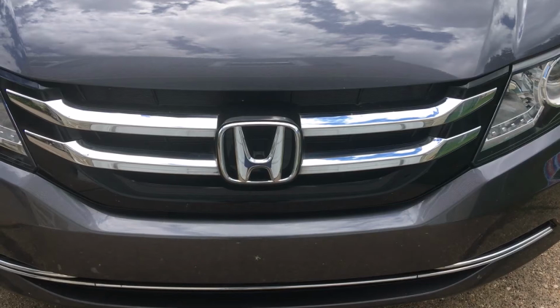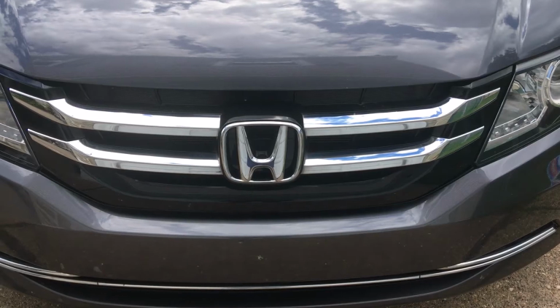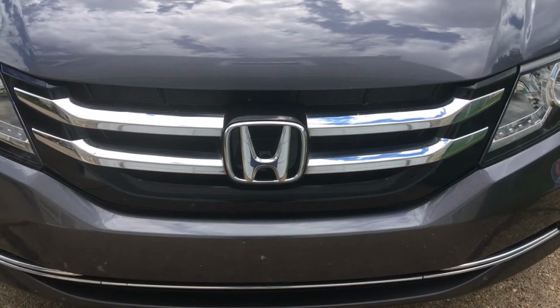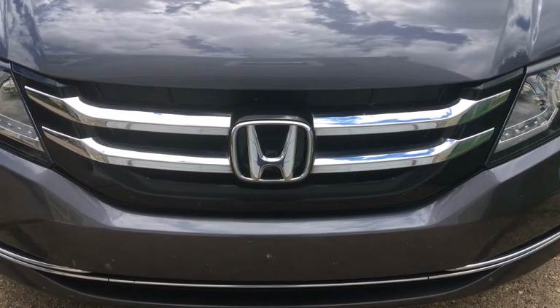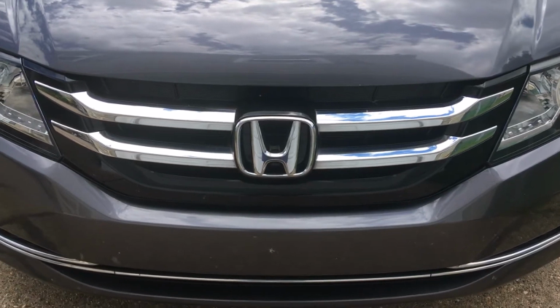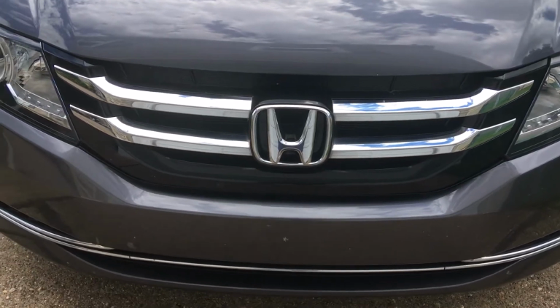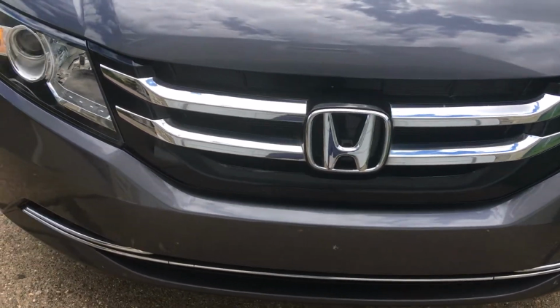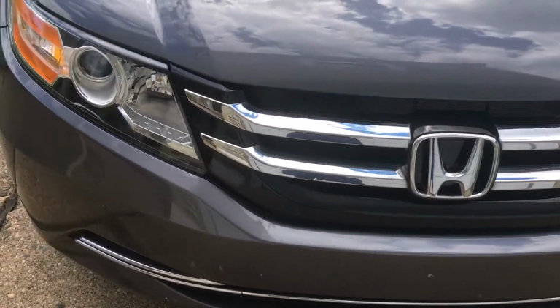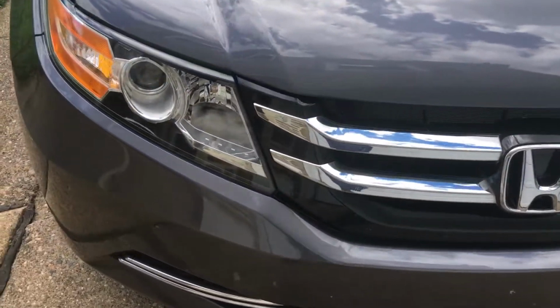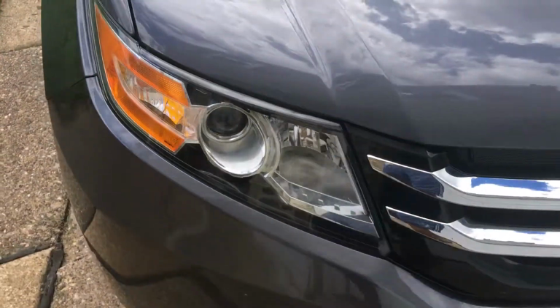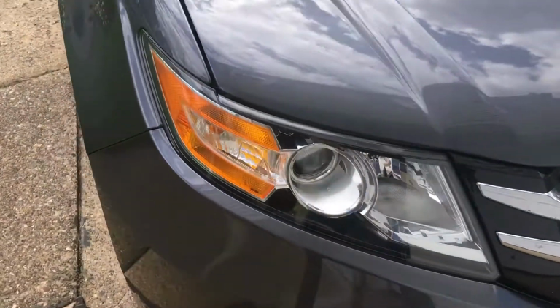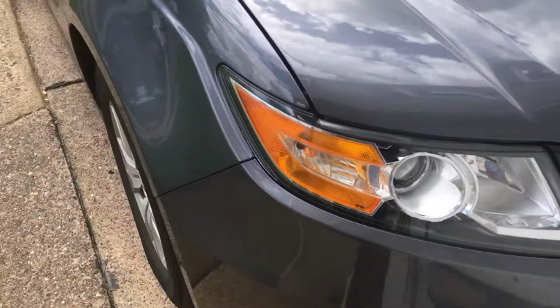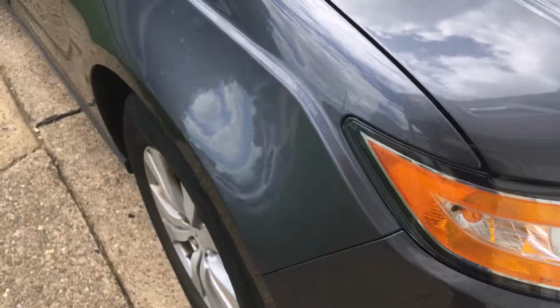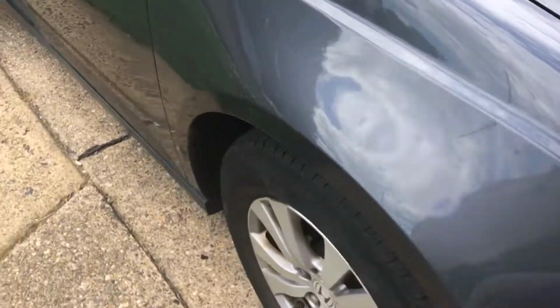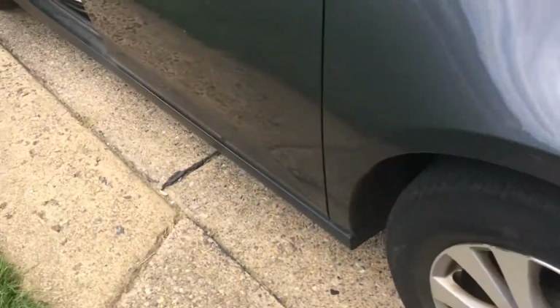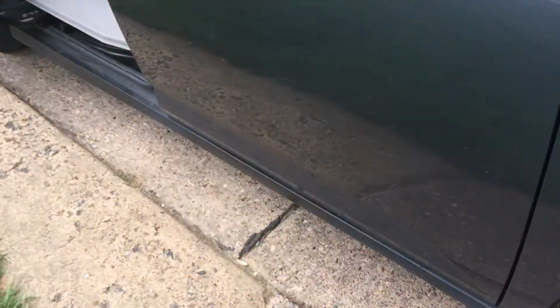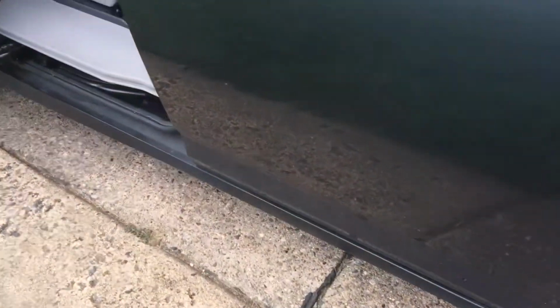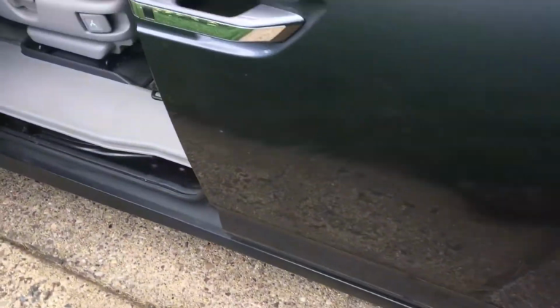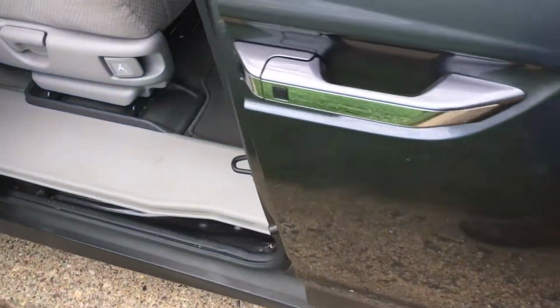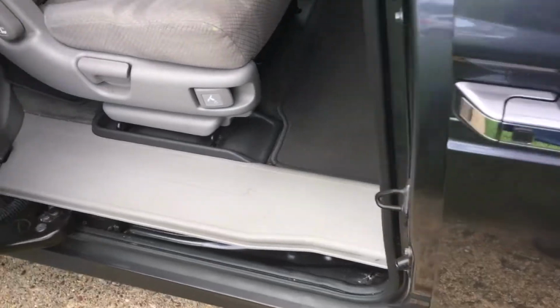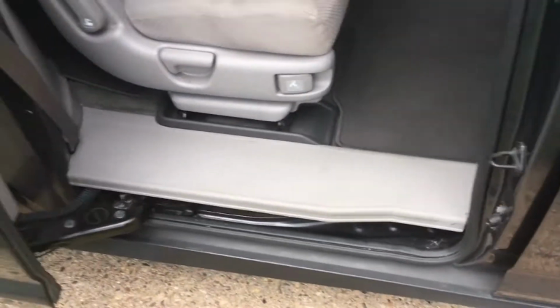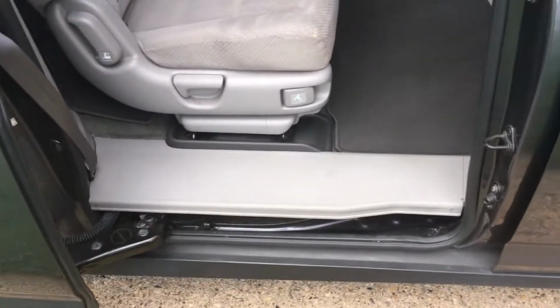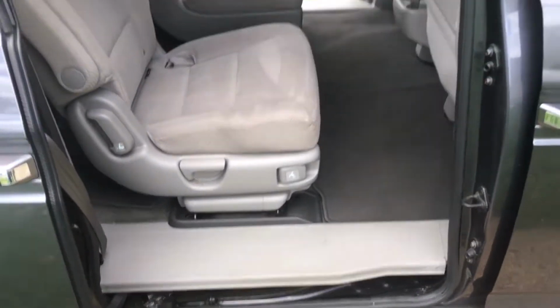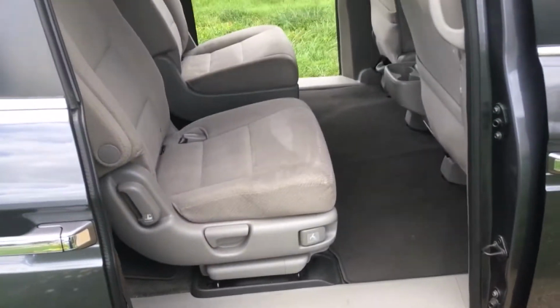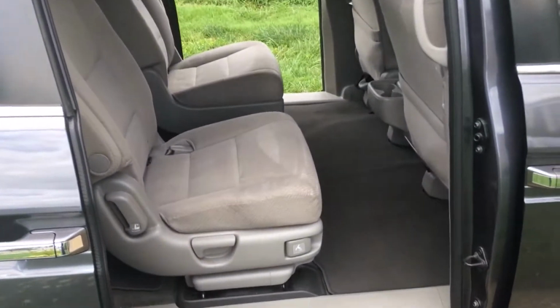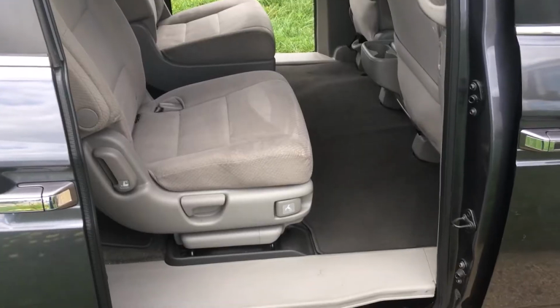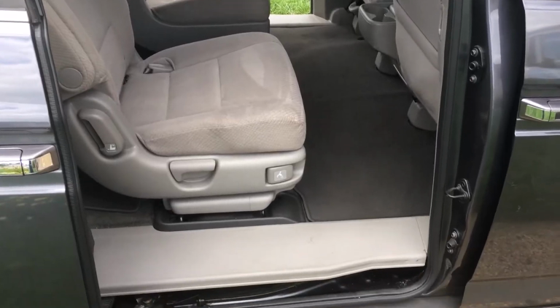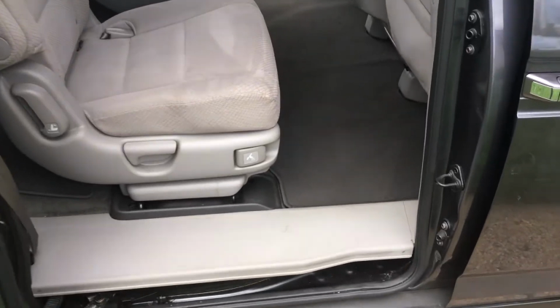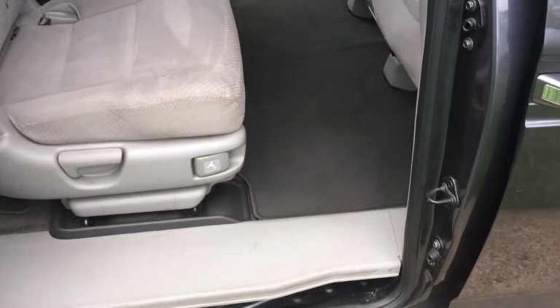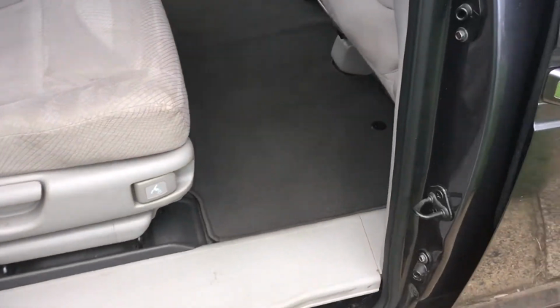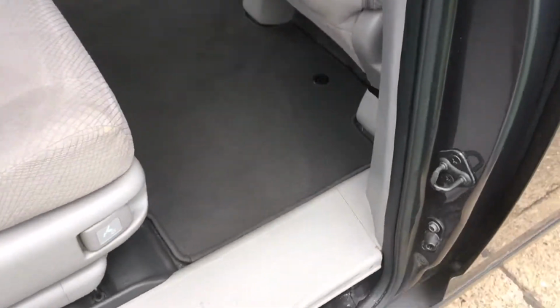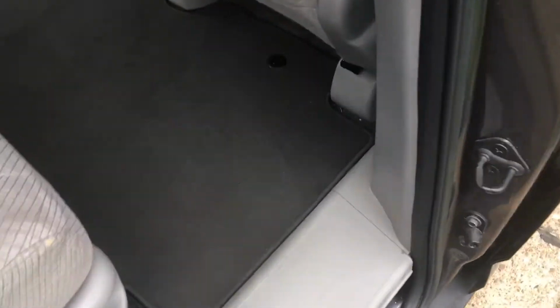In this video I'm going to show you how to locate and remove the spare tire in a Honda Odyssey. This one is a 2016 Odyssey. The spare tire is located between the first and the second row on the floor bed.